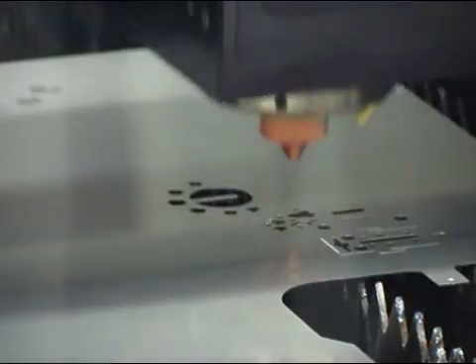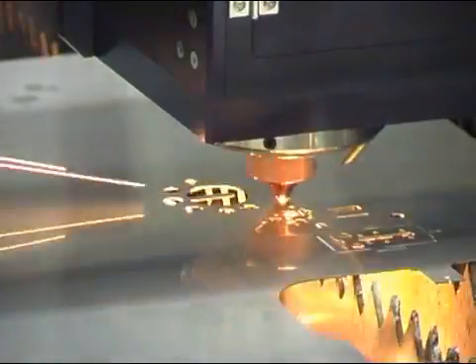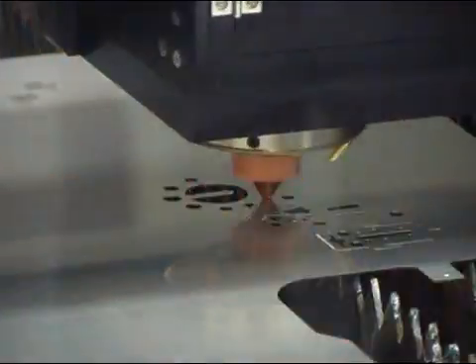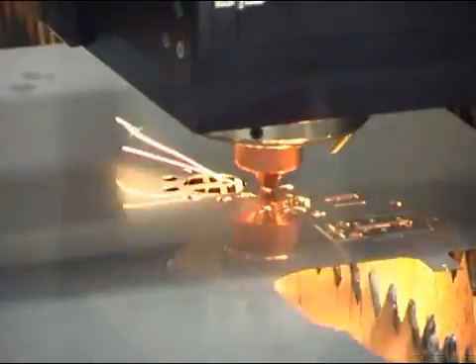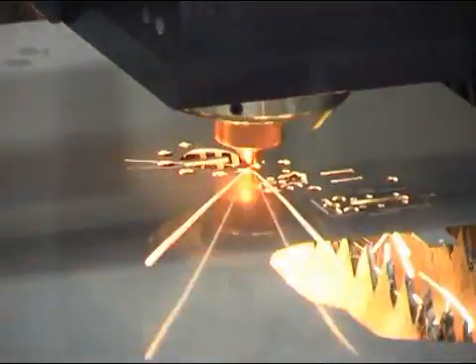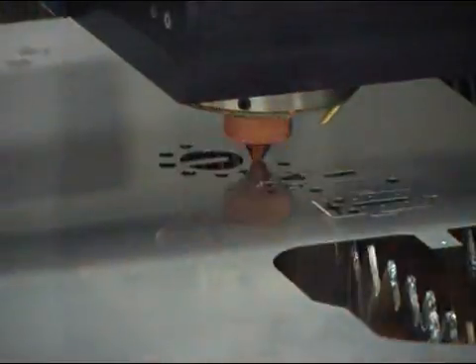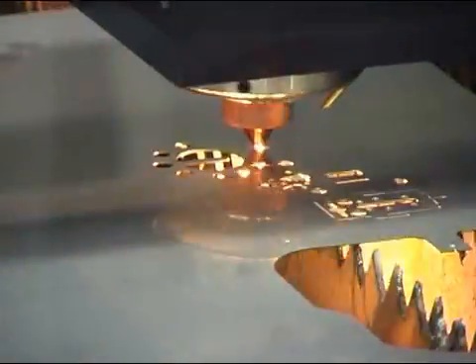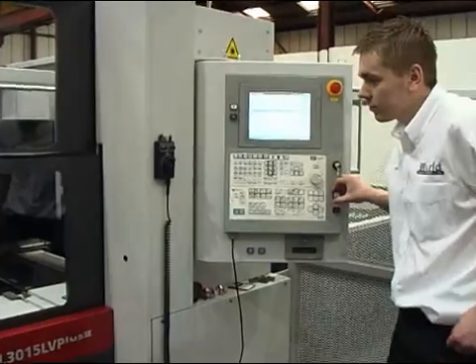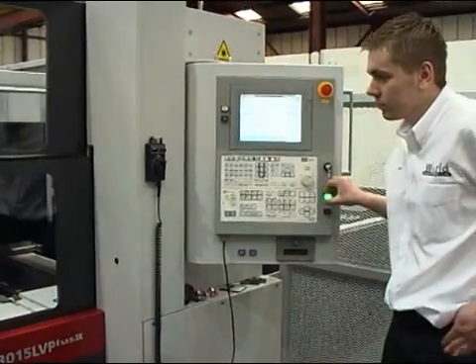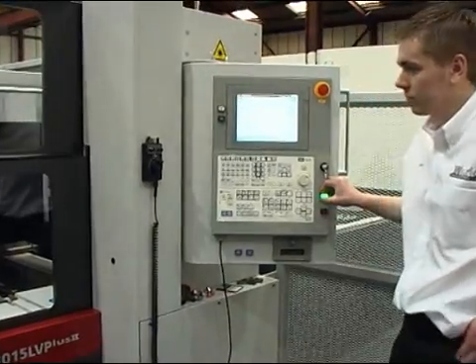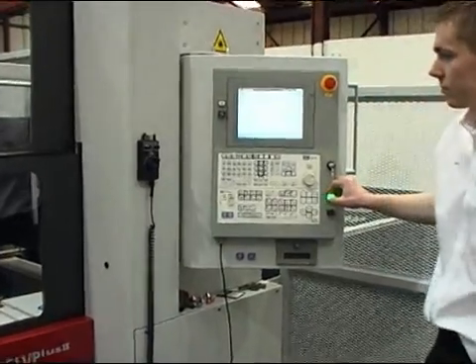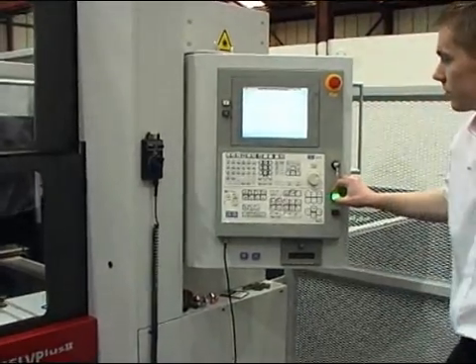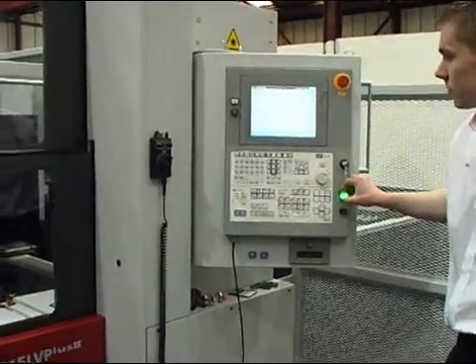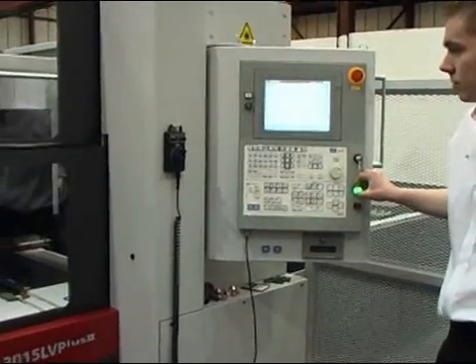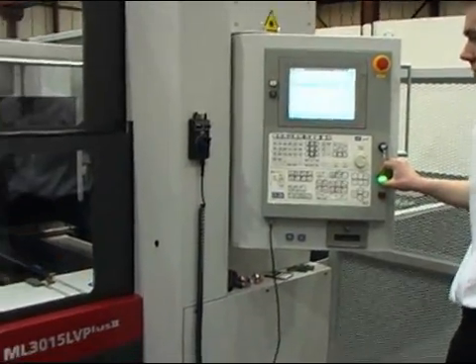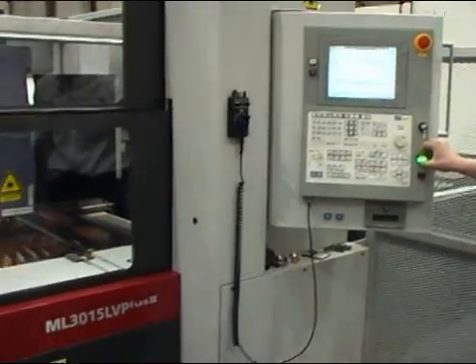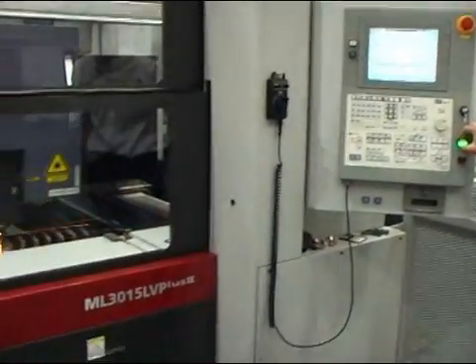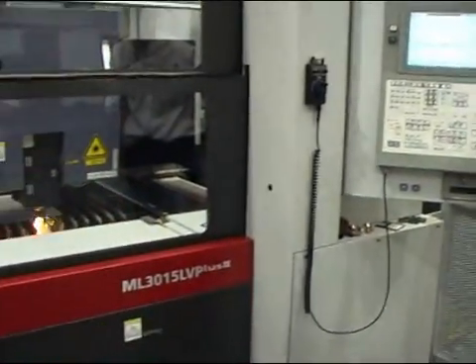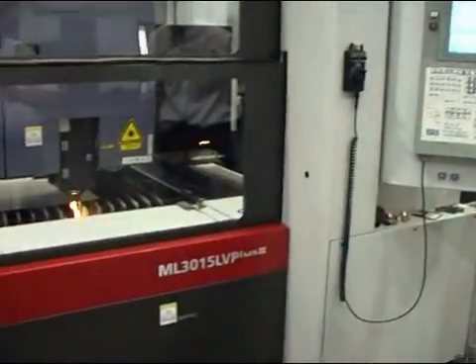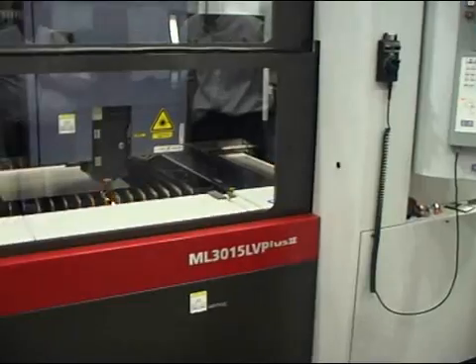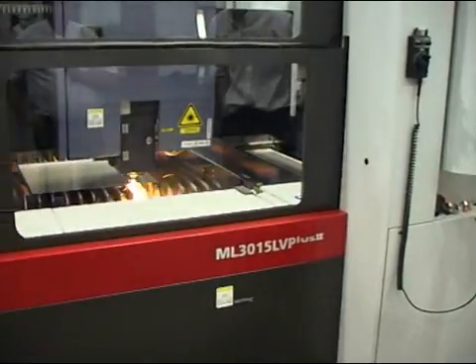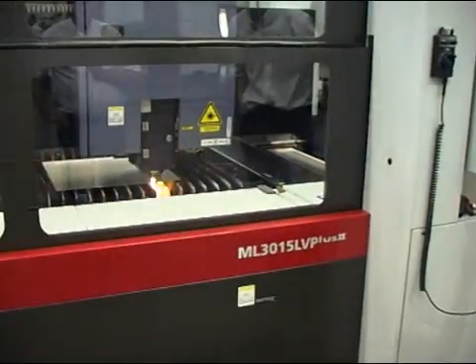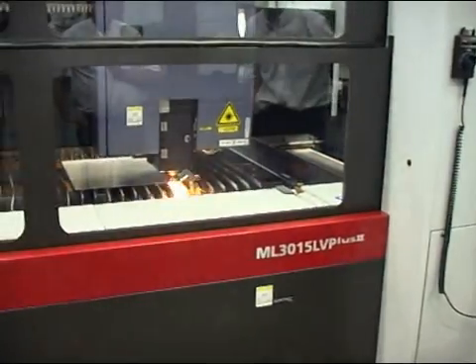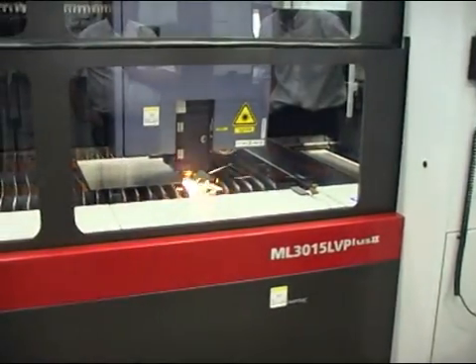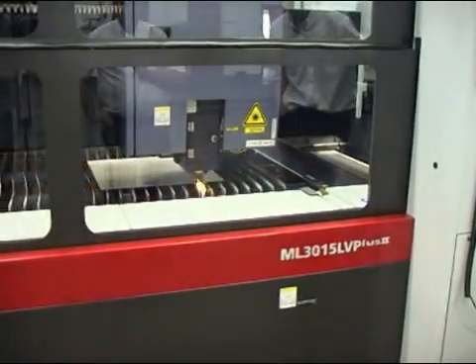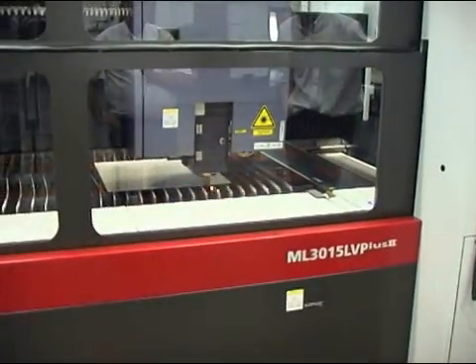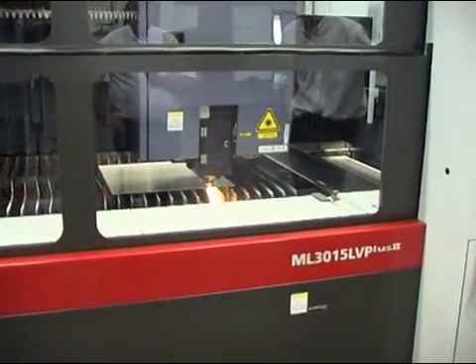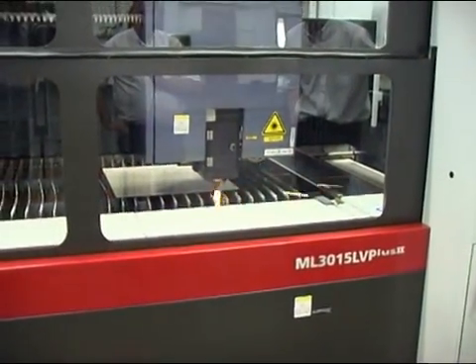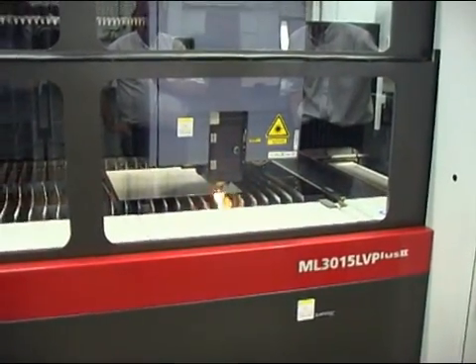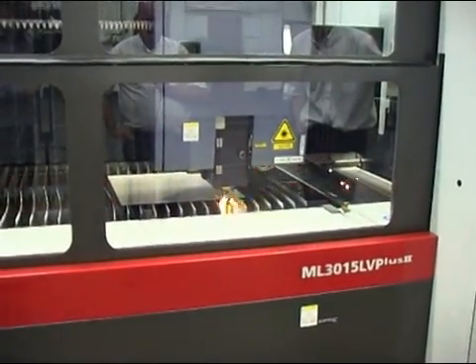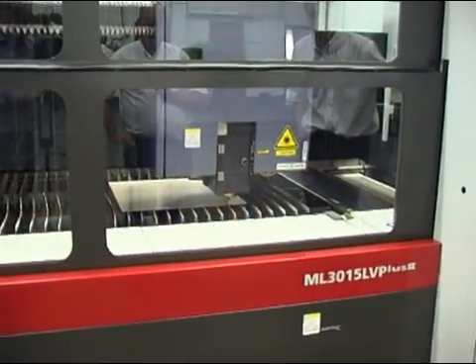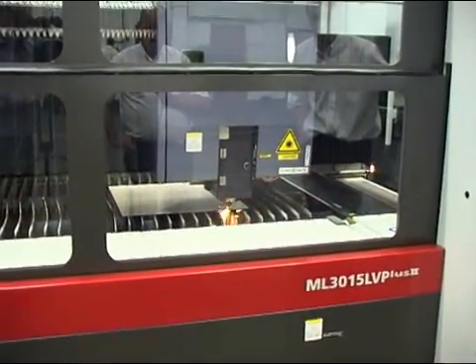This is the new Mitsubishi 3015 LG LVP Plus, 4.5 kilowatt laser cutting machine.